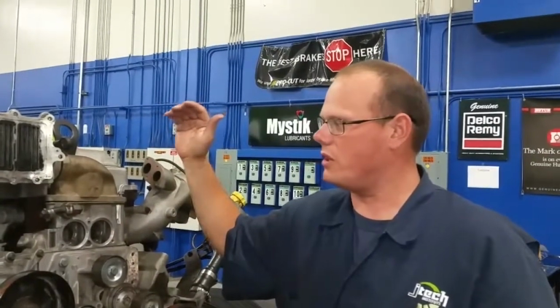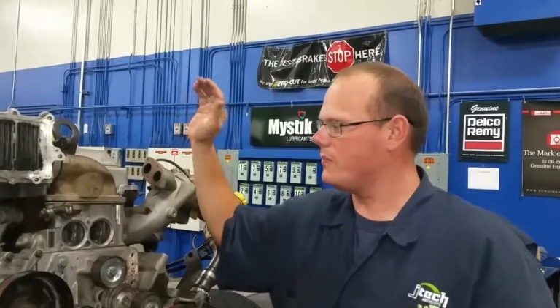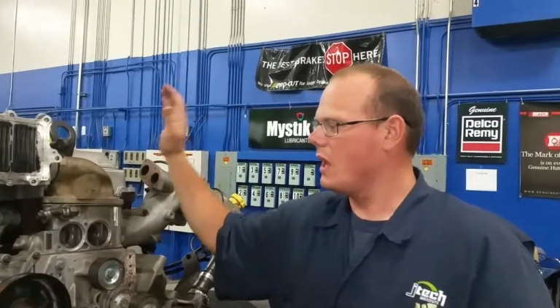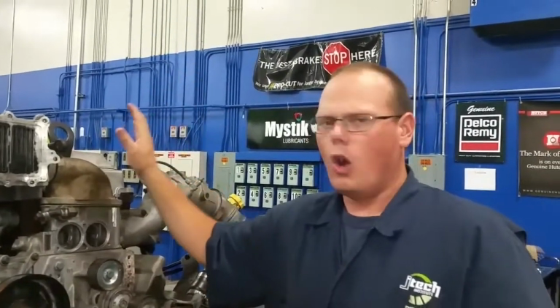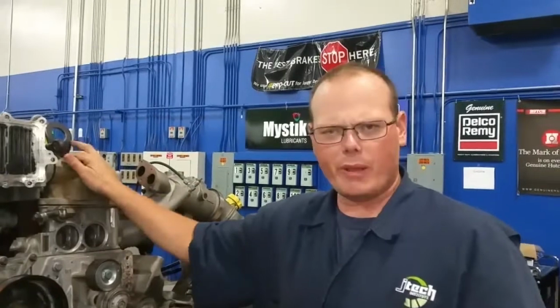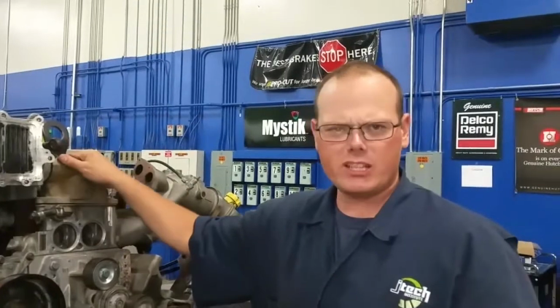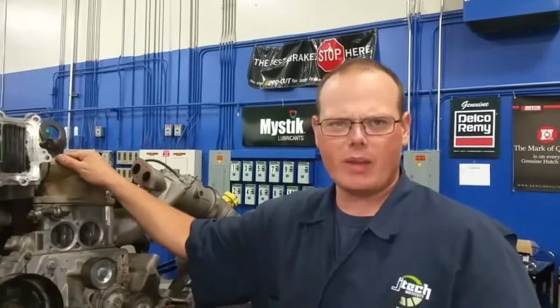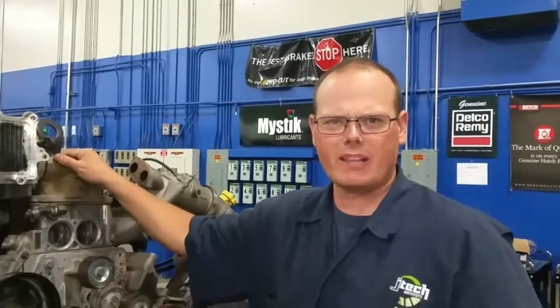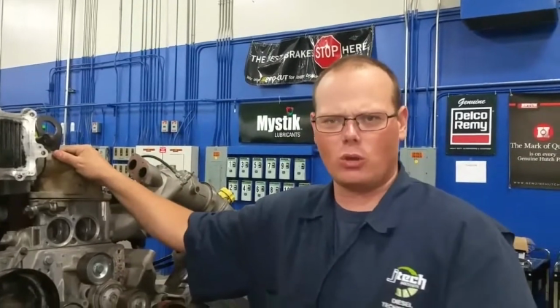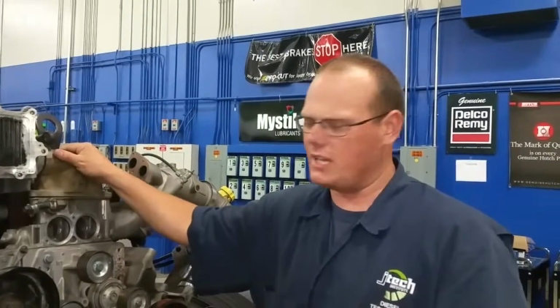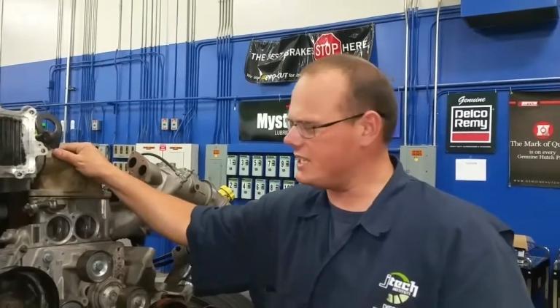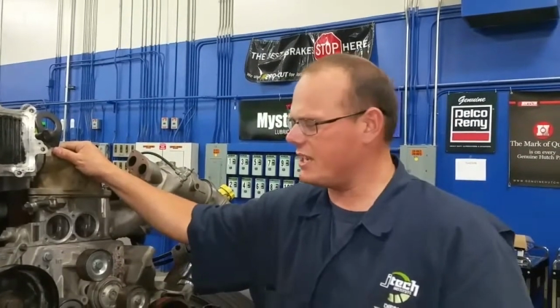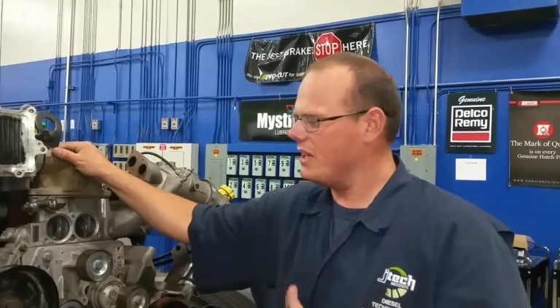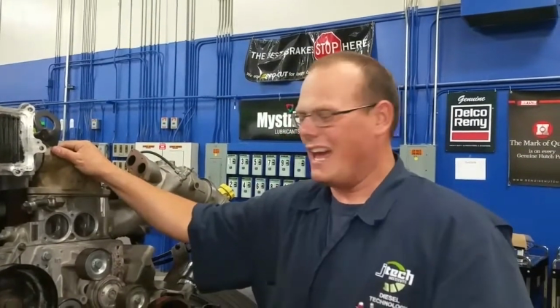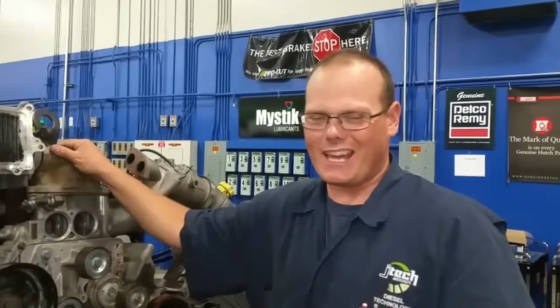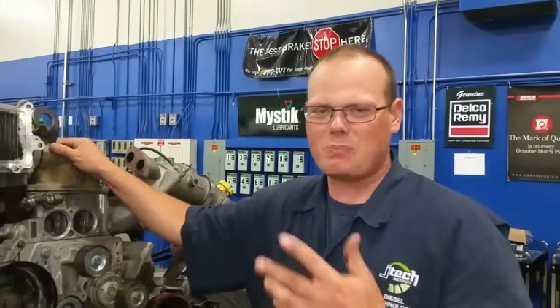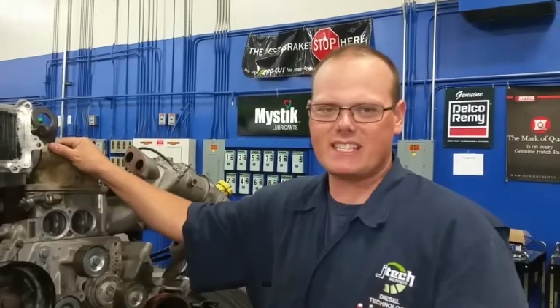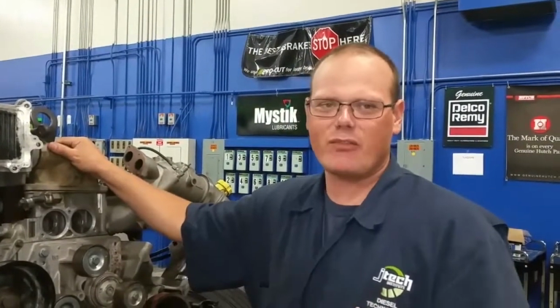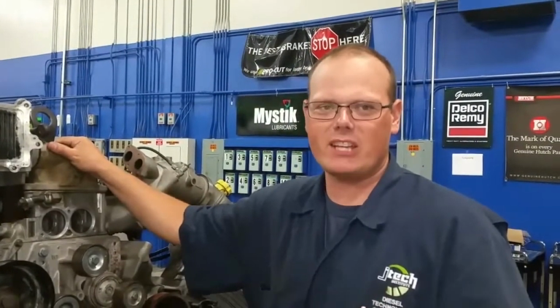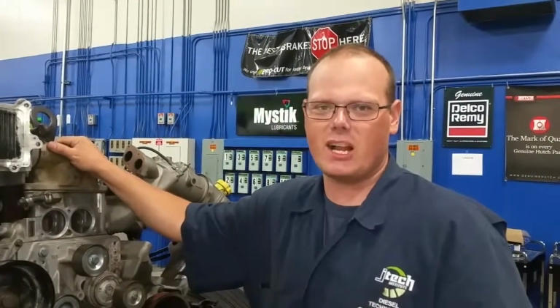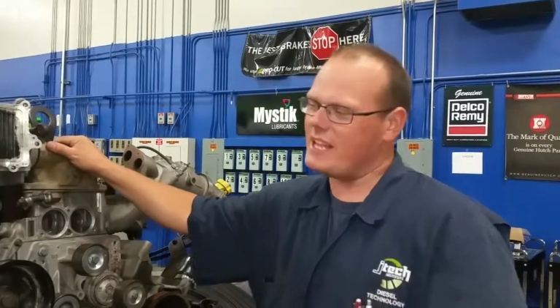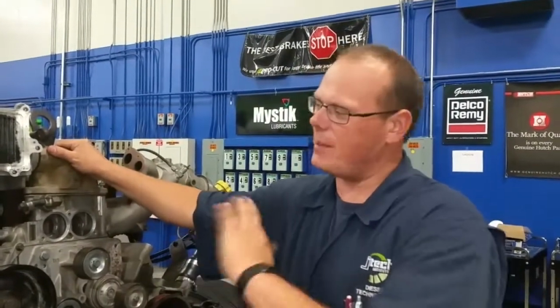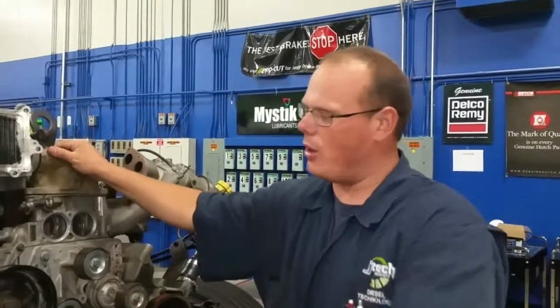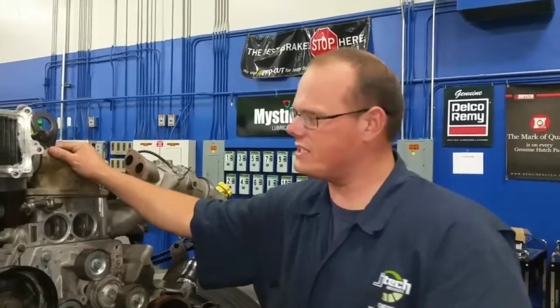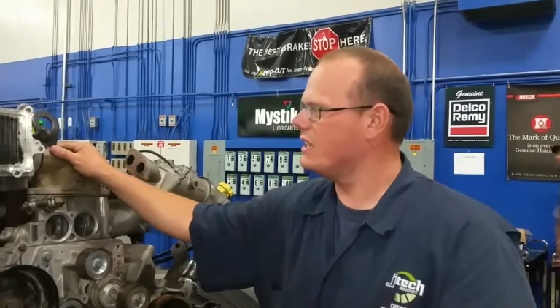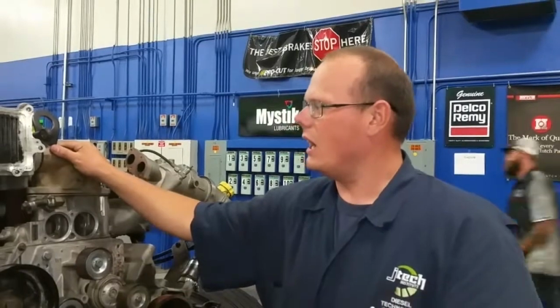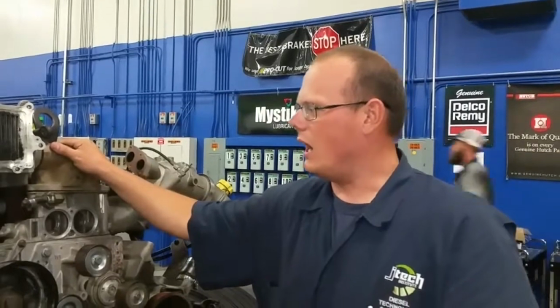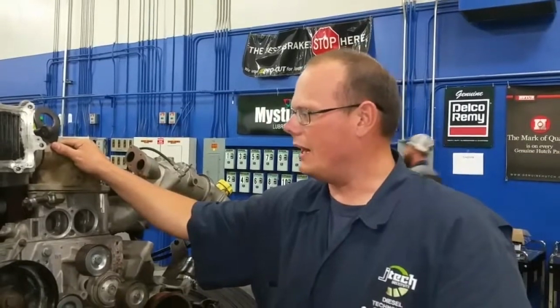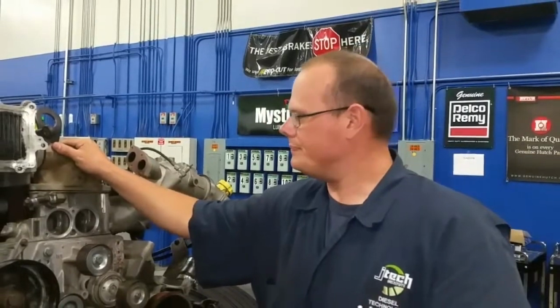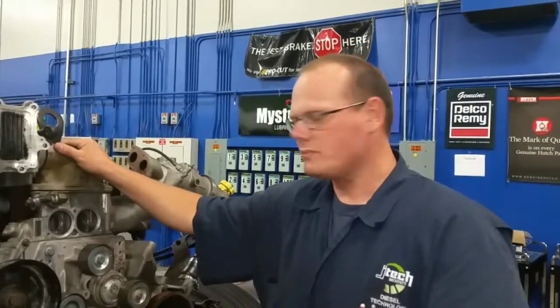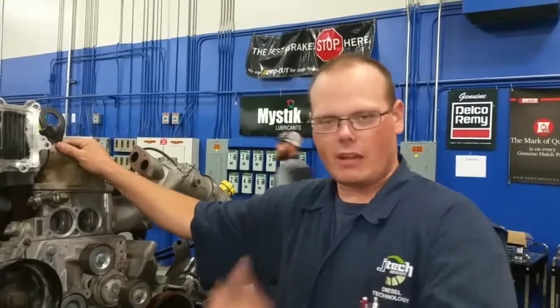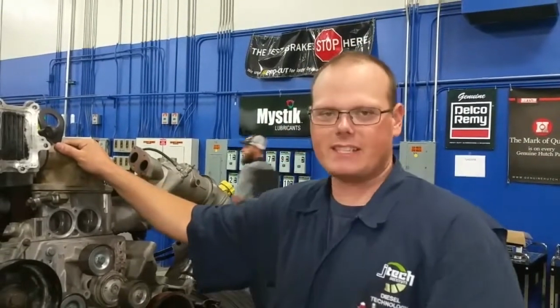So hope you learned something about the coolant system. Again, it's just basic information and basic components. Have a nice day.